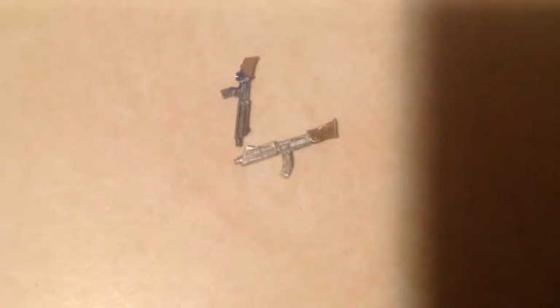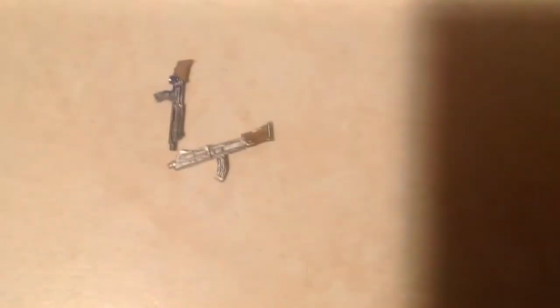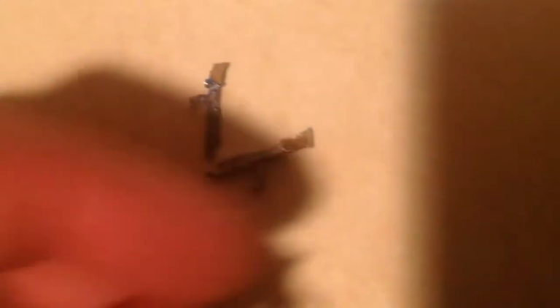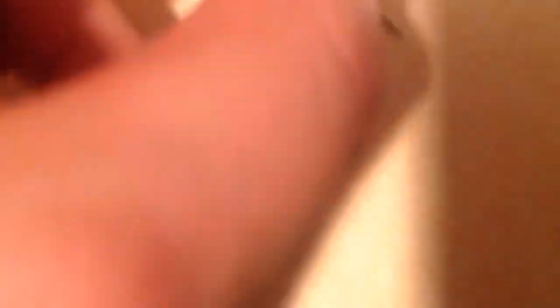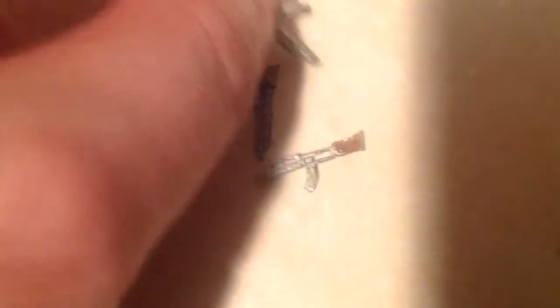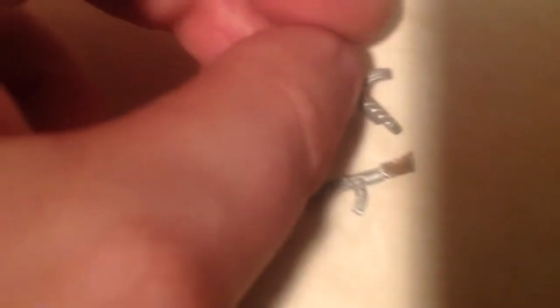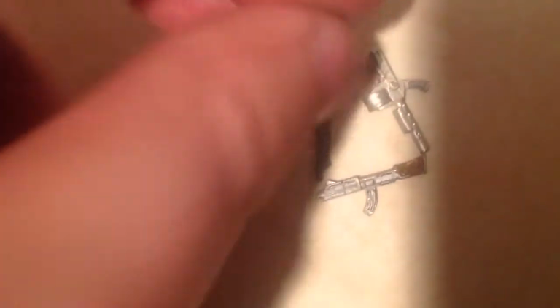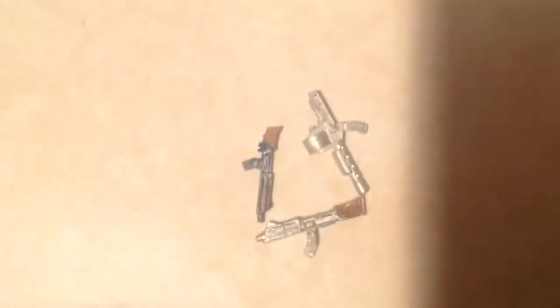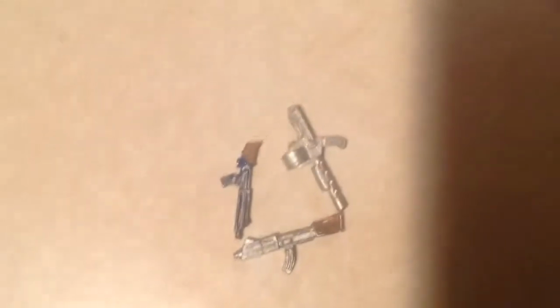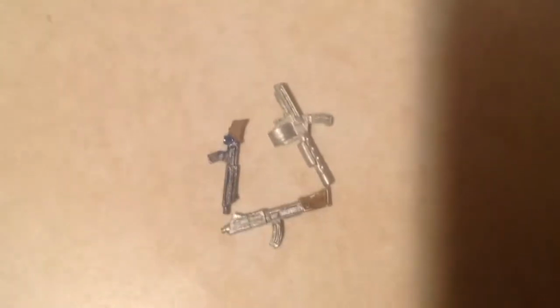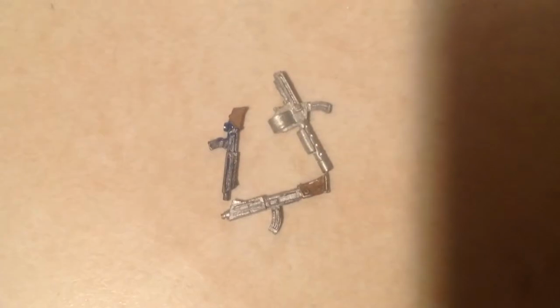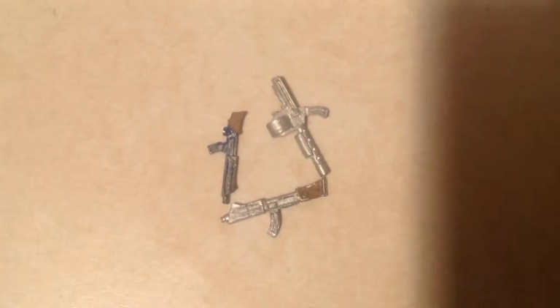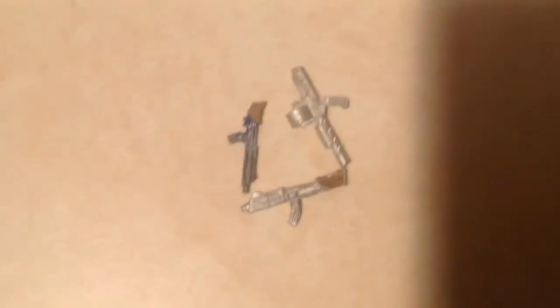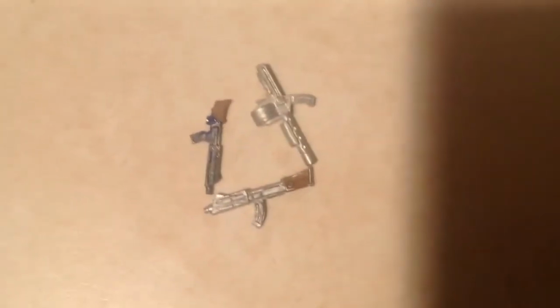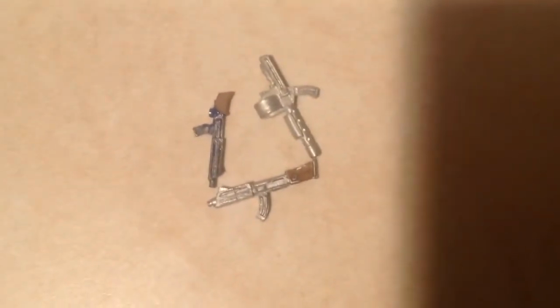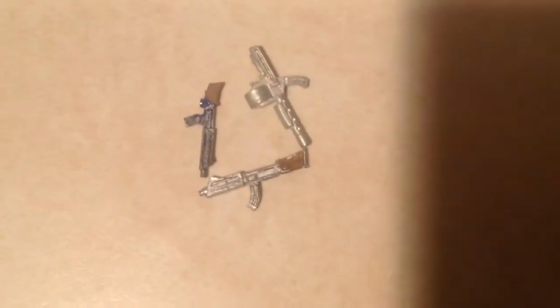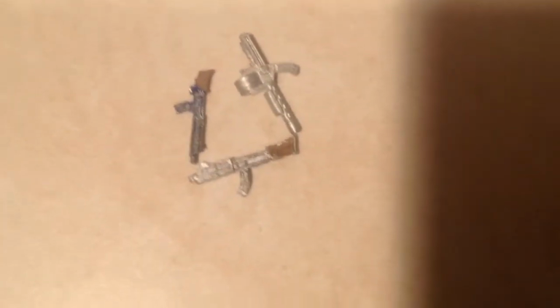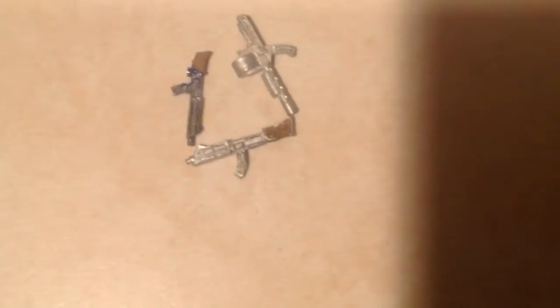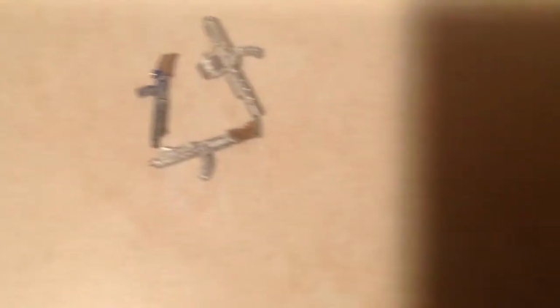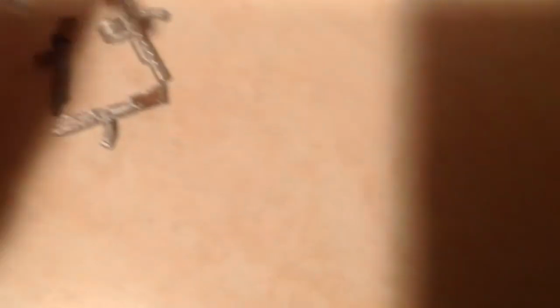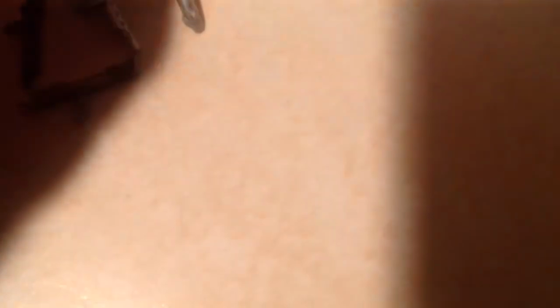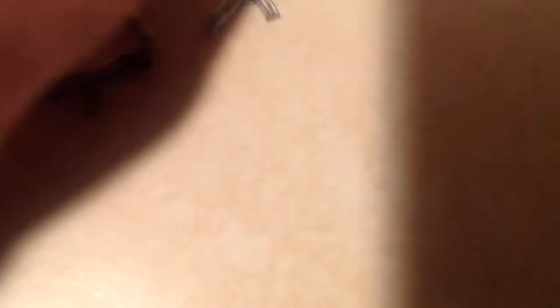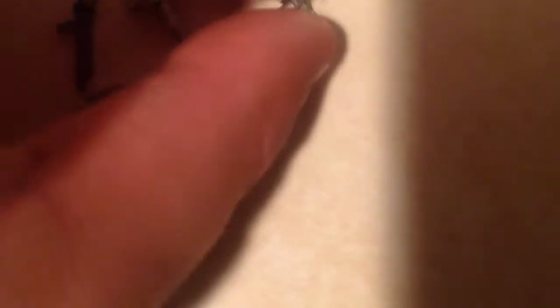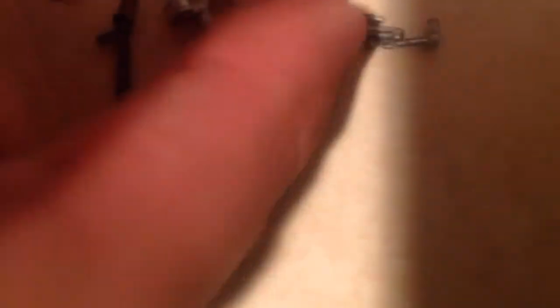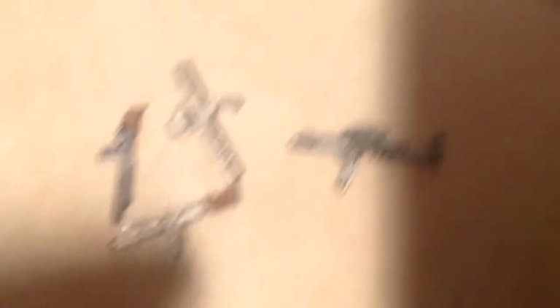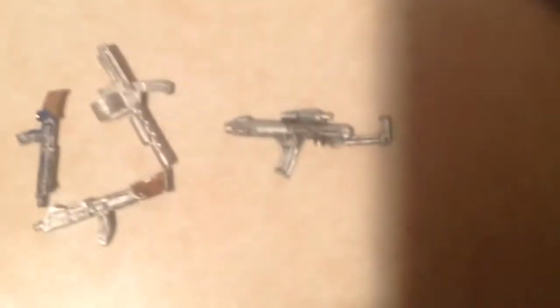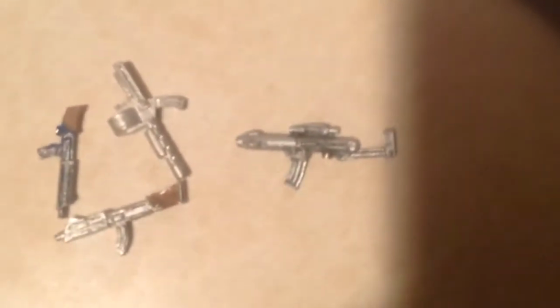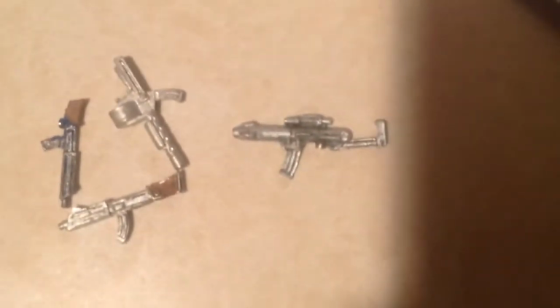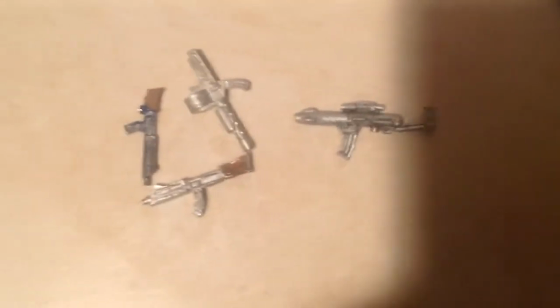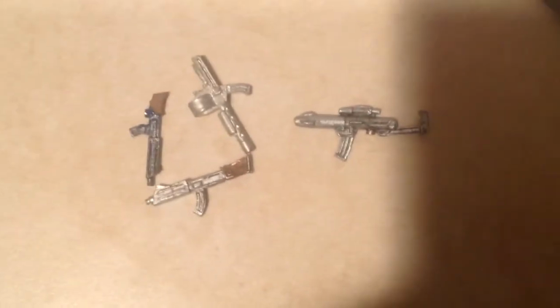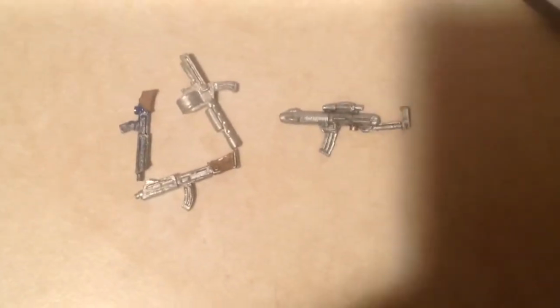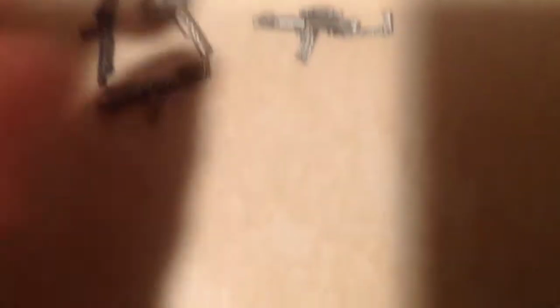That's the paratrooper gun. This is a medium auto cannon, kind of giving you an idea of the scale.